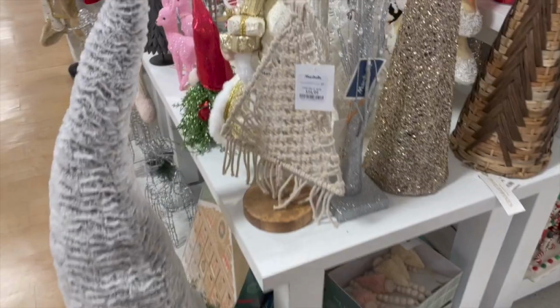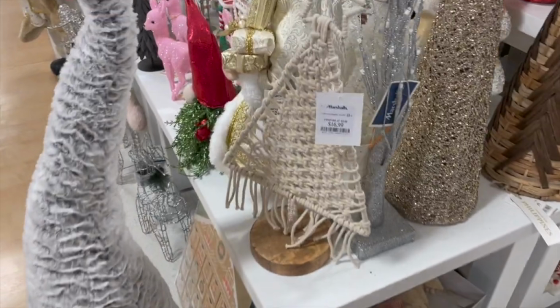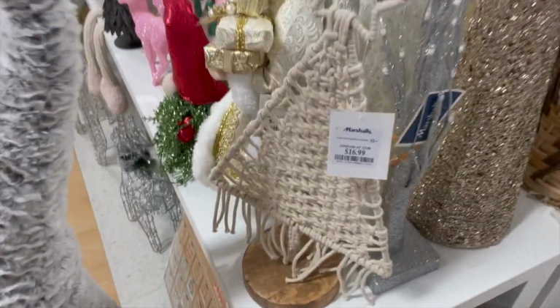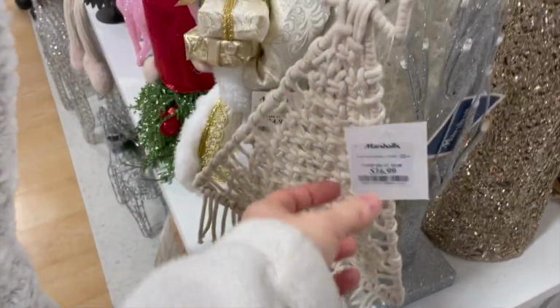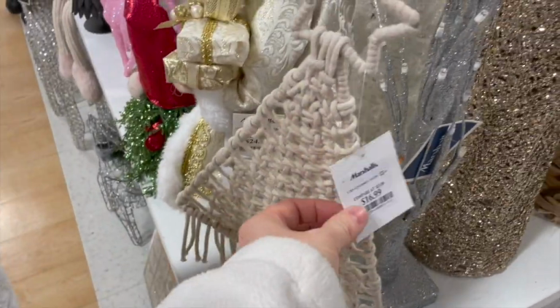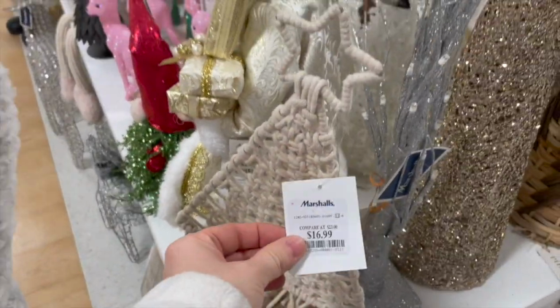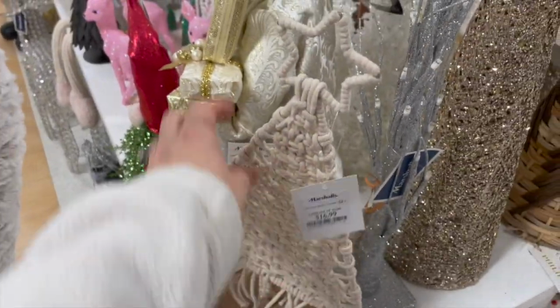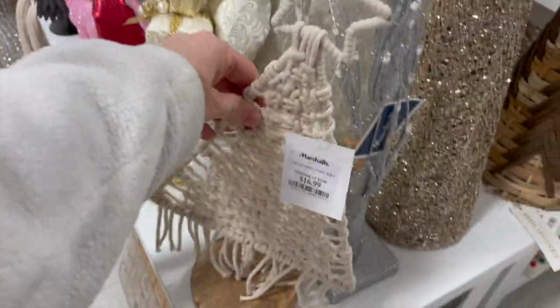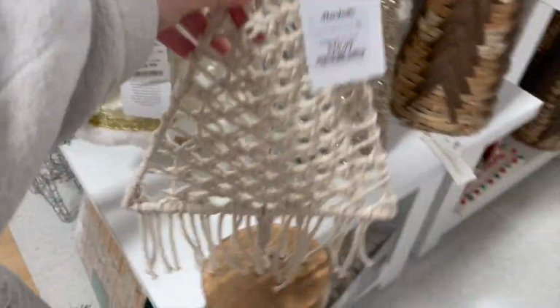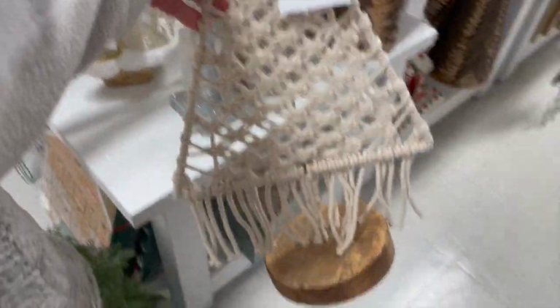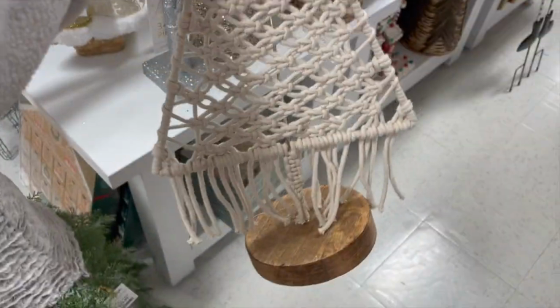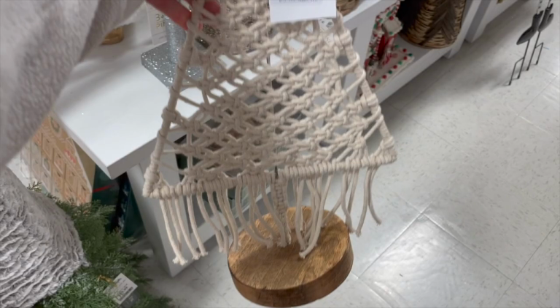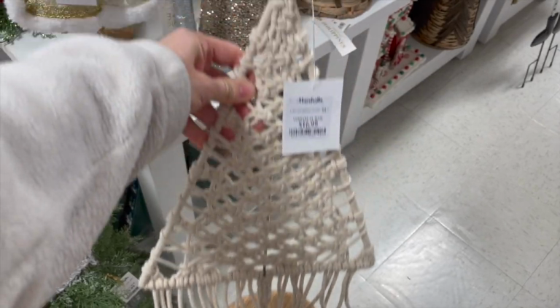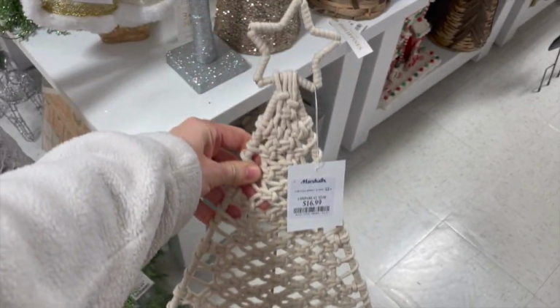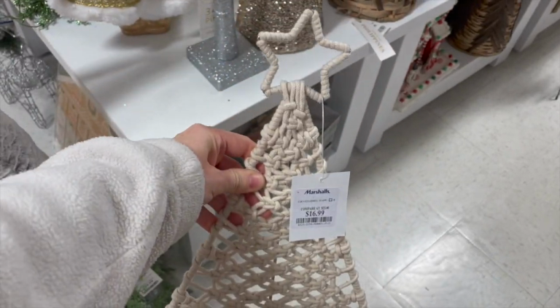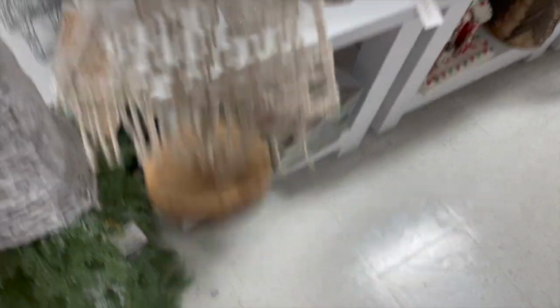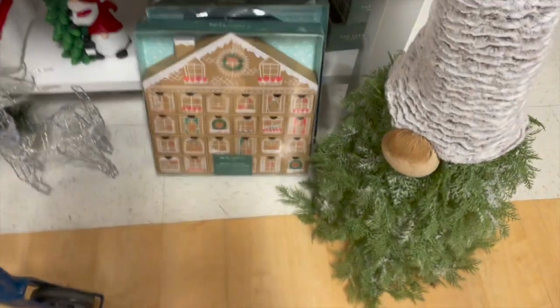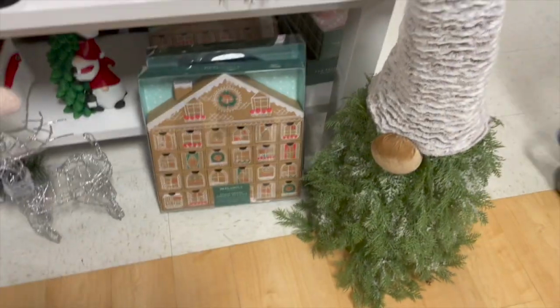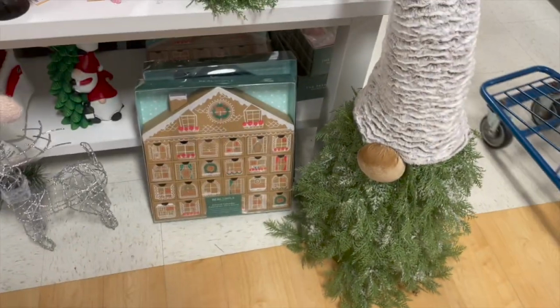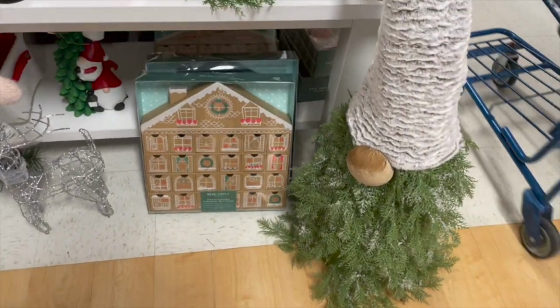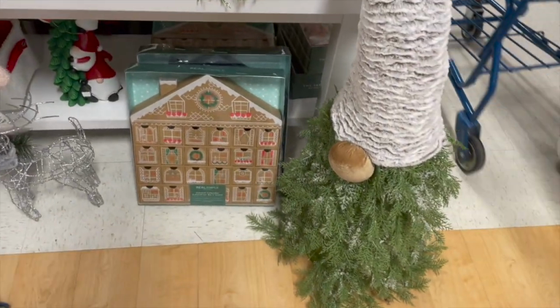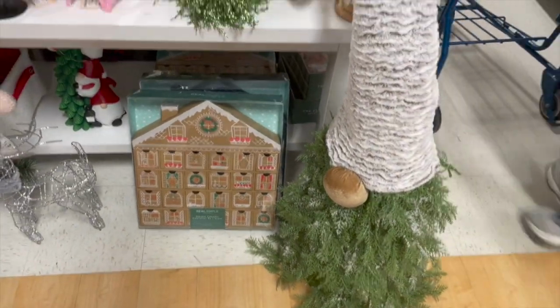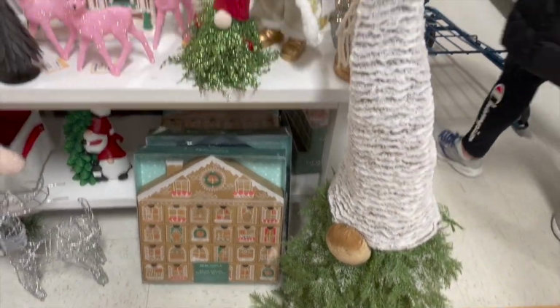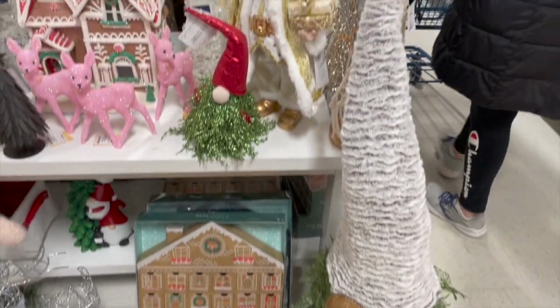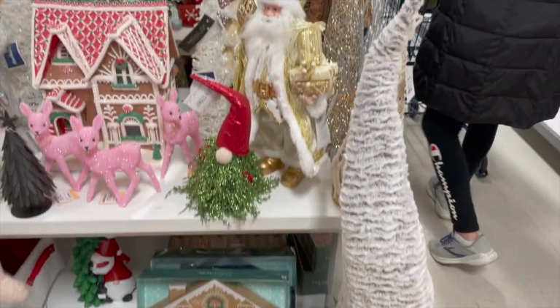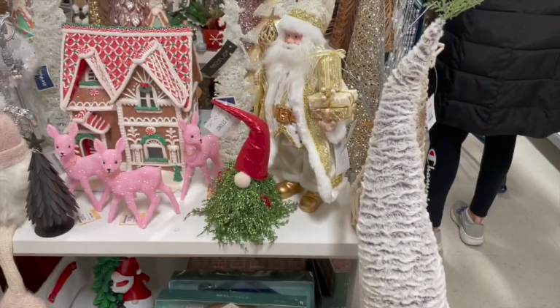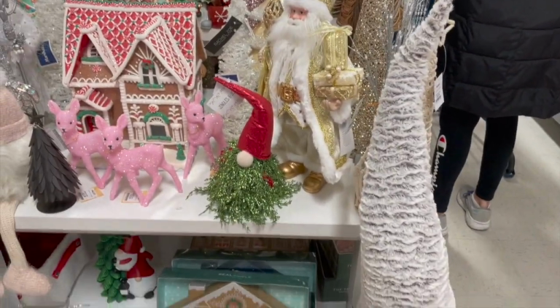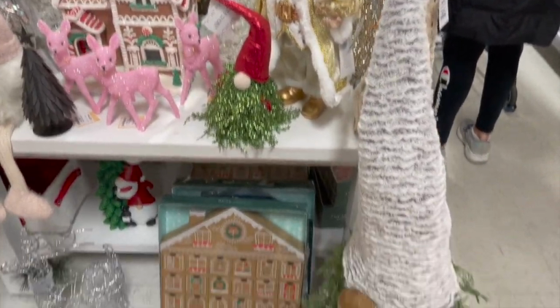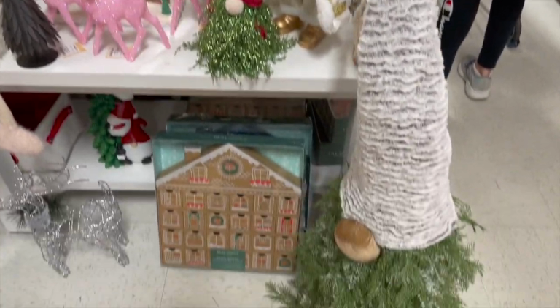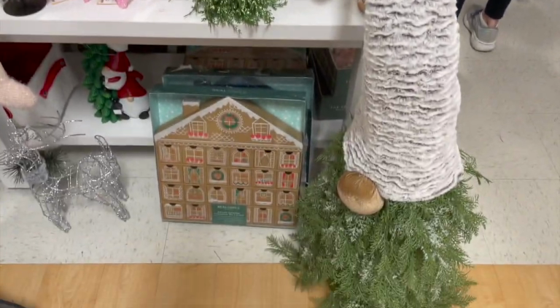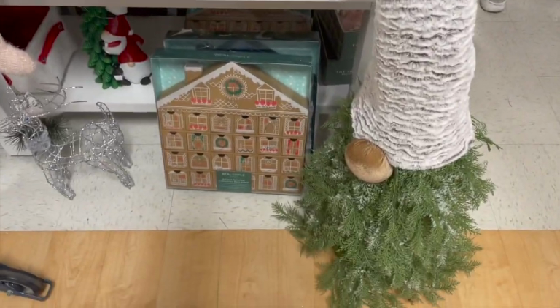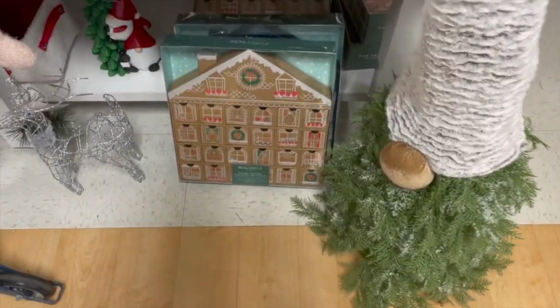How cute is this macramé tree — I thought that was super pretty with the wood stand. Also this gnome-looking thing, it's like a tree on the bottom with a blanket-style hat — I thought that was really interesting.